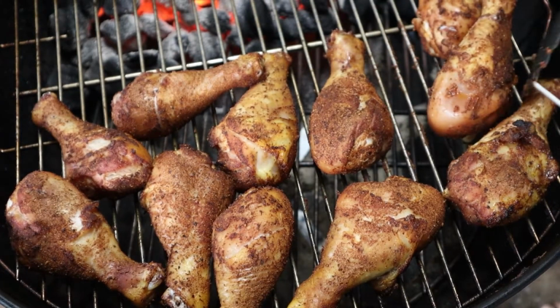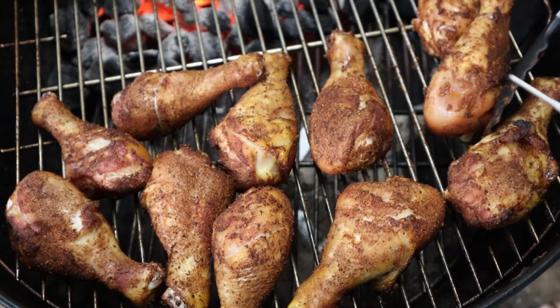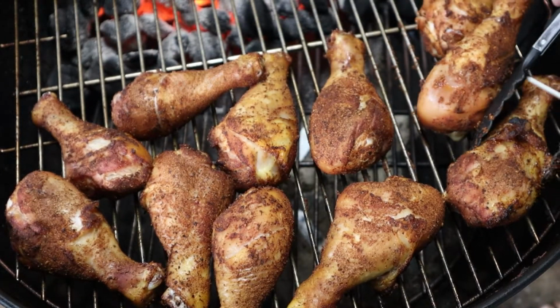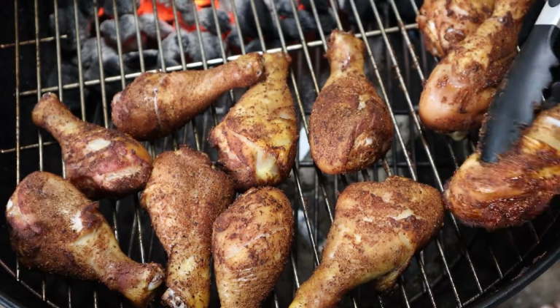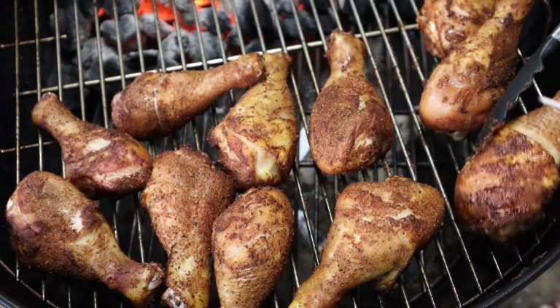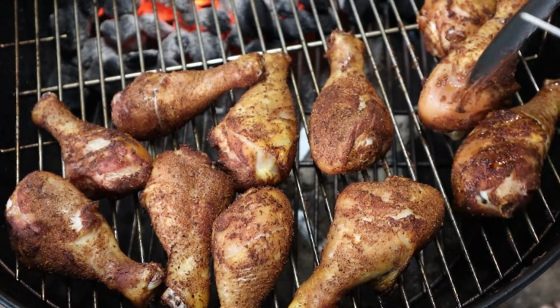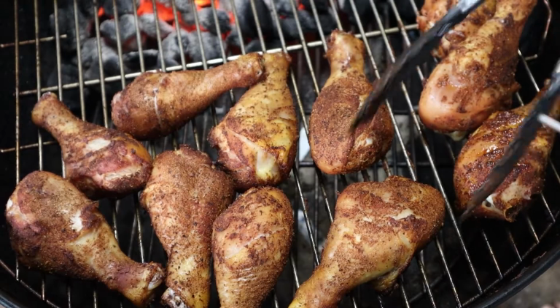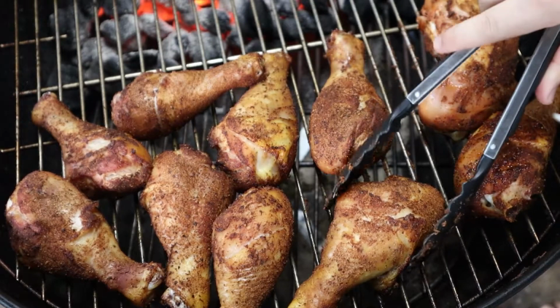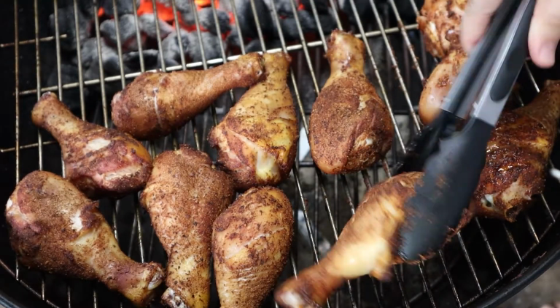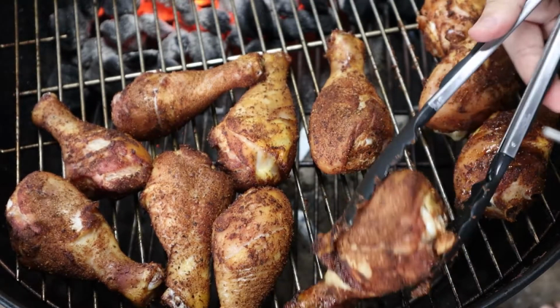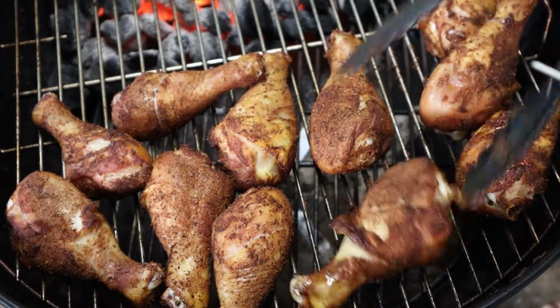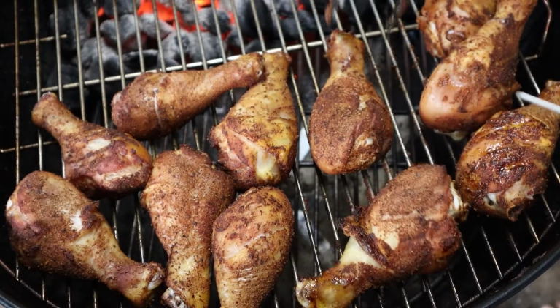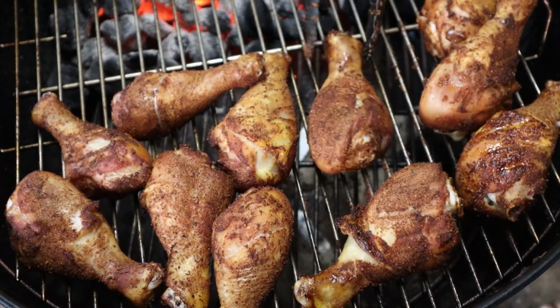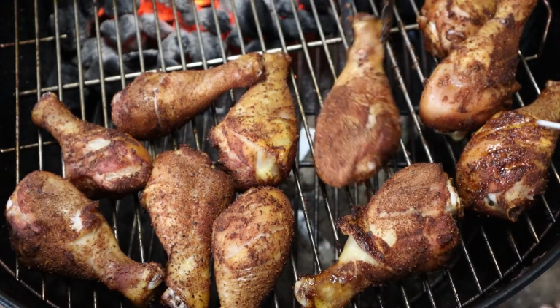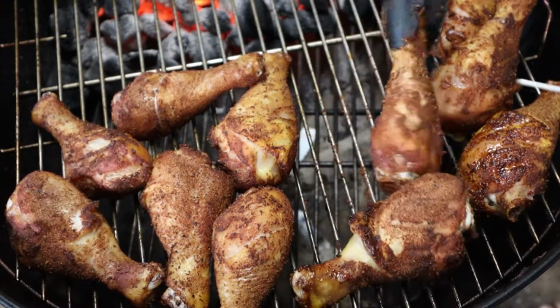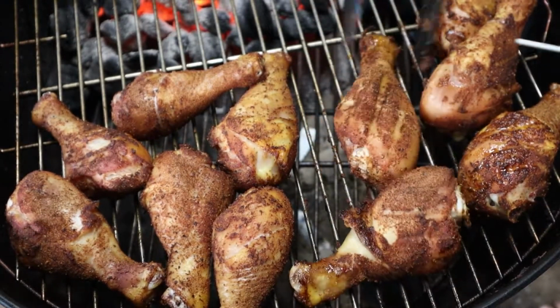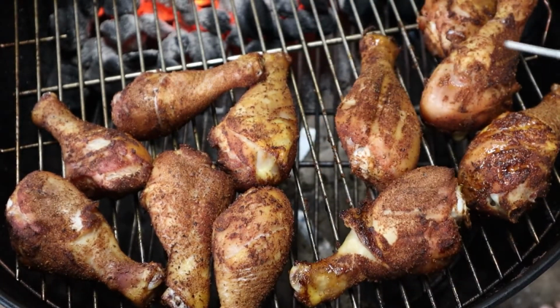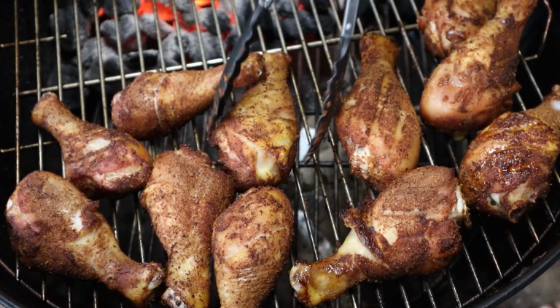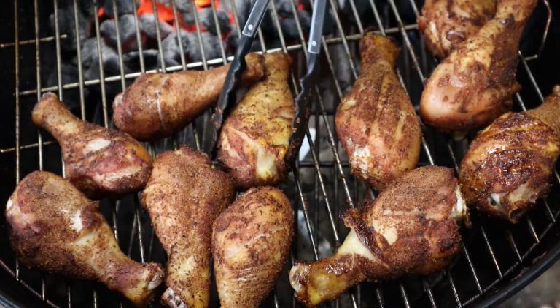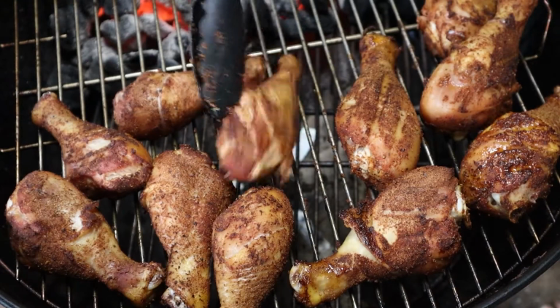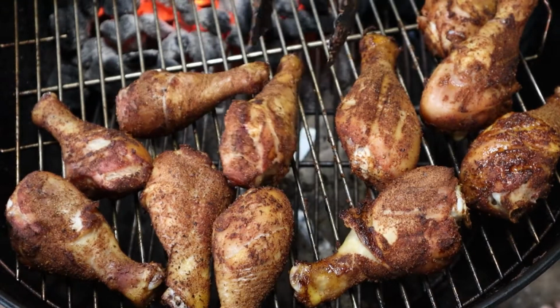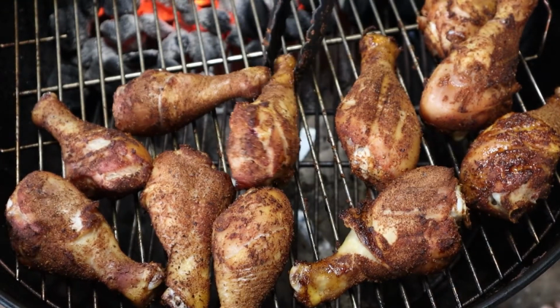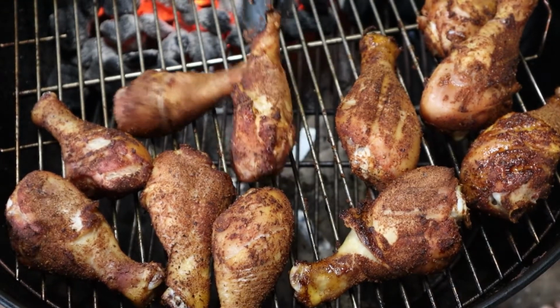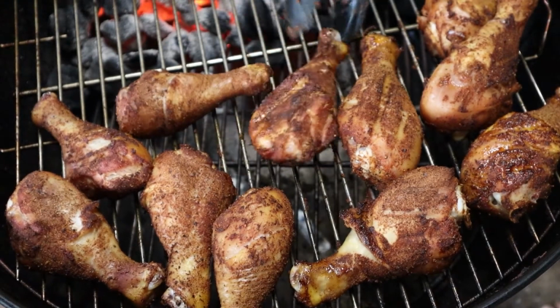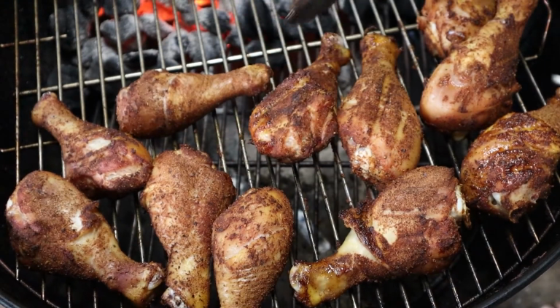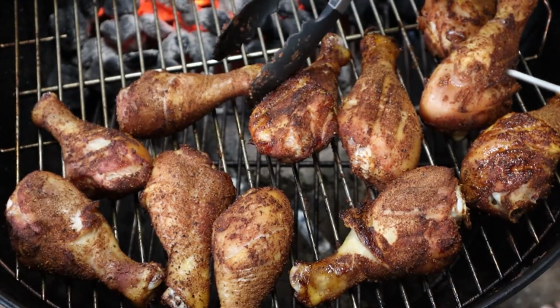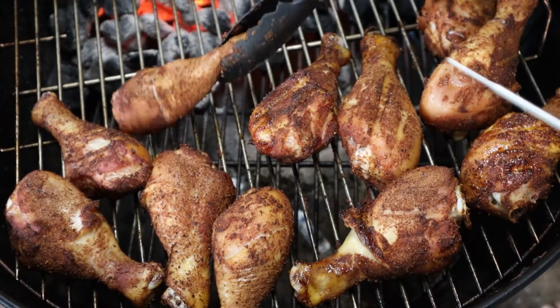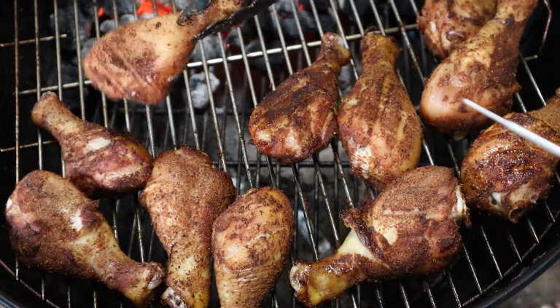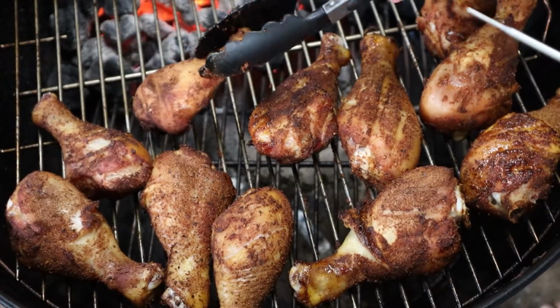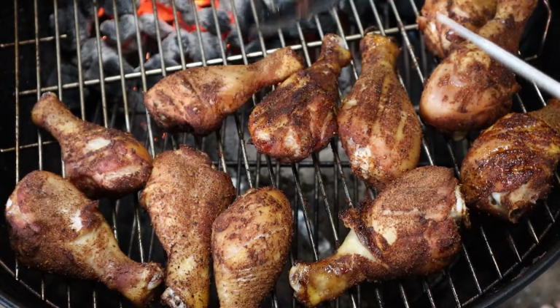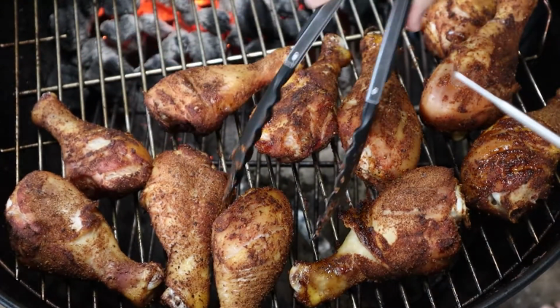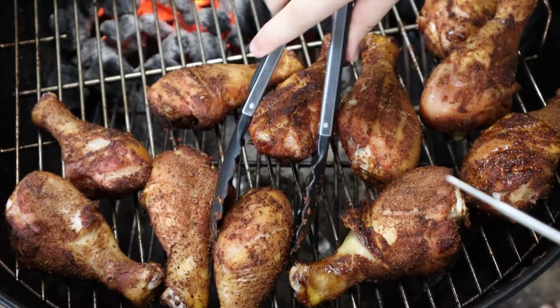Chicken requires patience. It doesn't cook fast like steak does, at least not with this method. You want it safe and done right rather than fast and burnt.